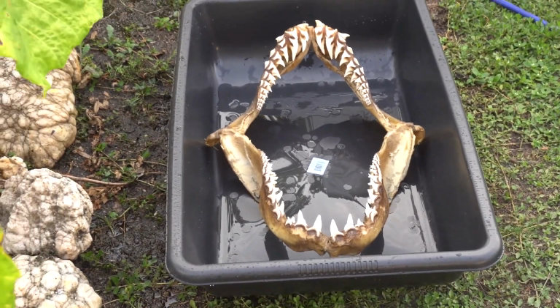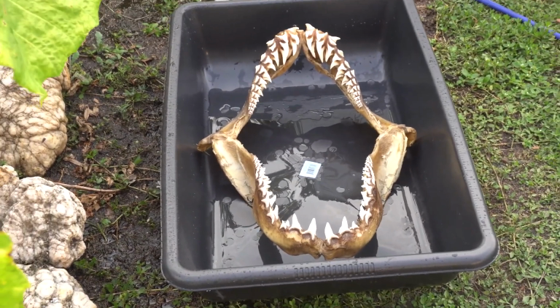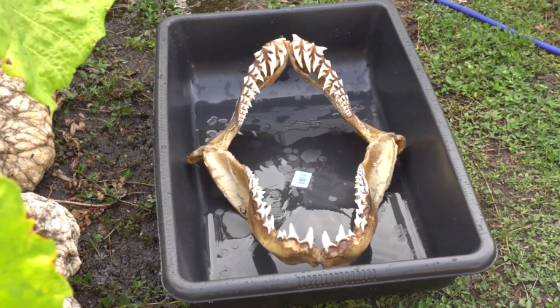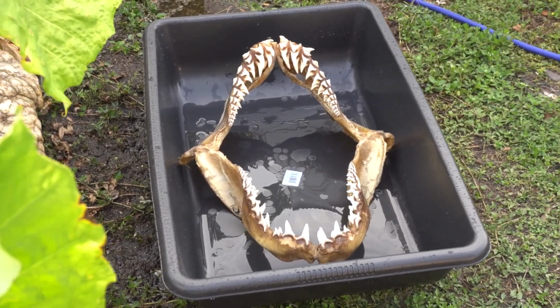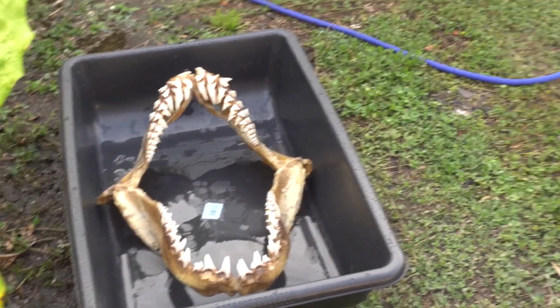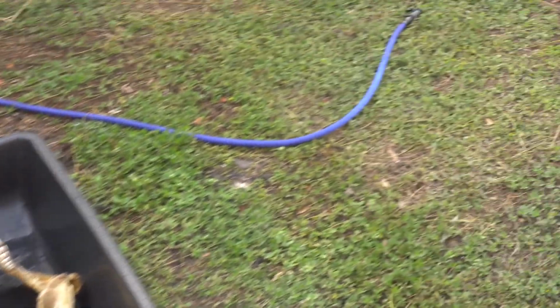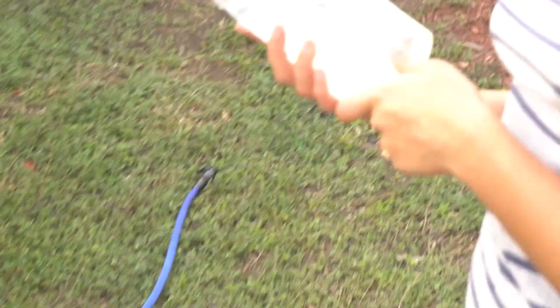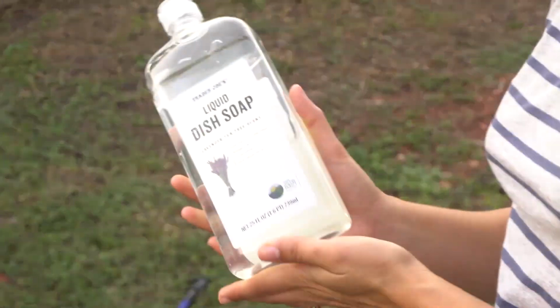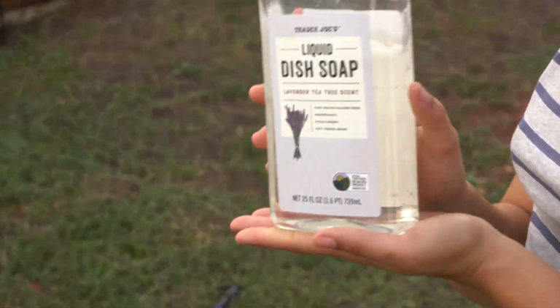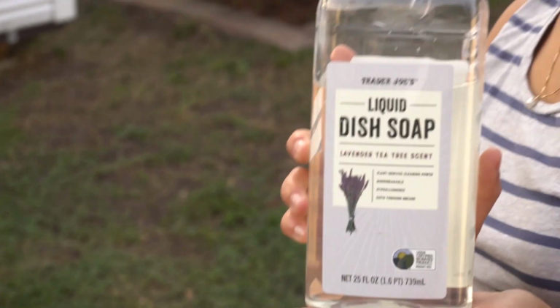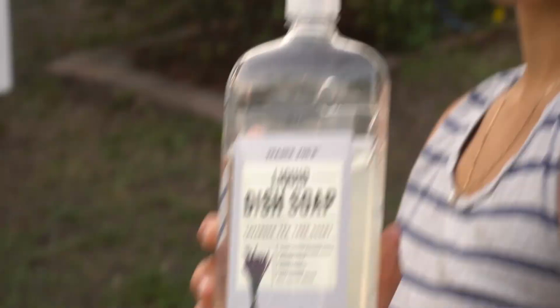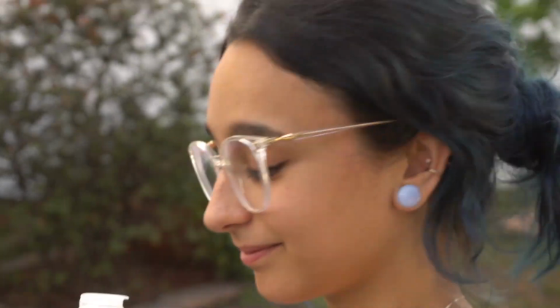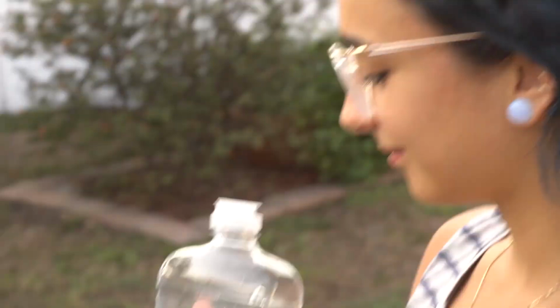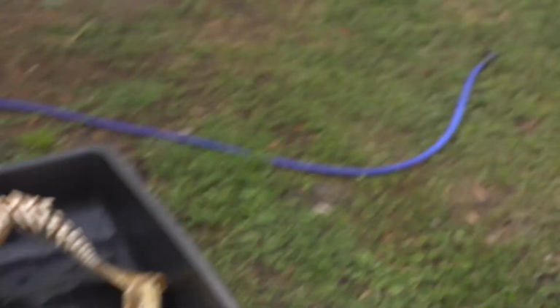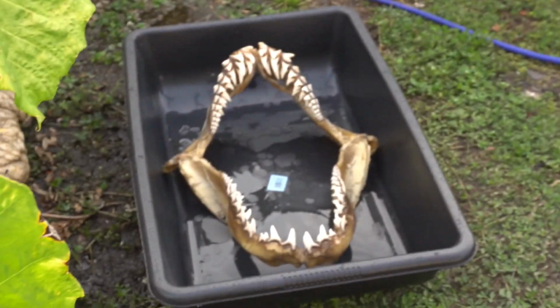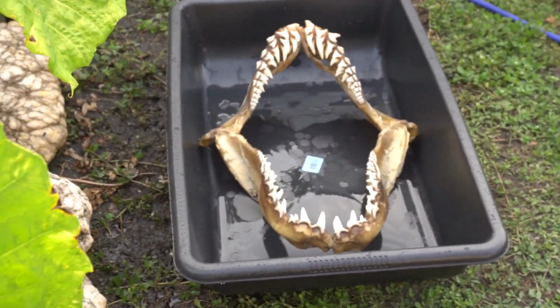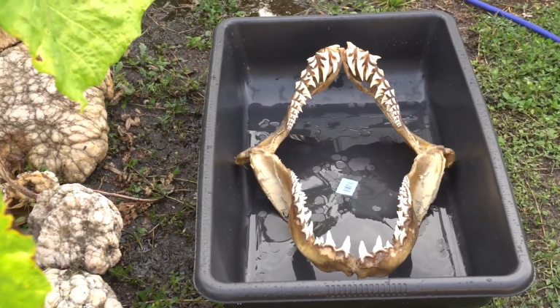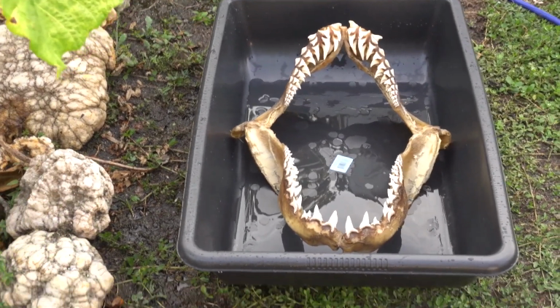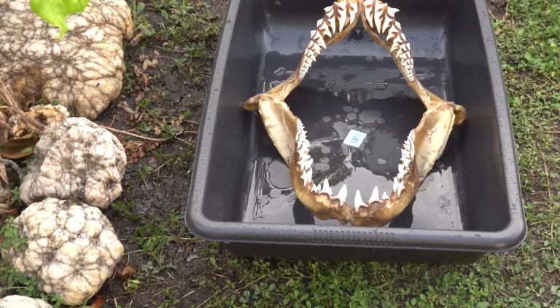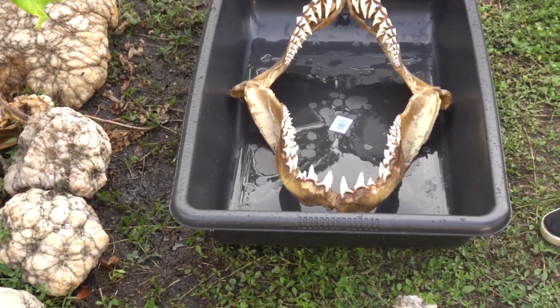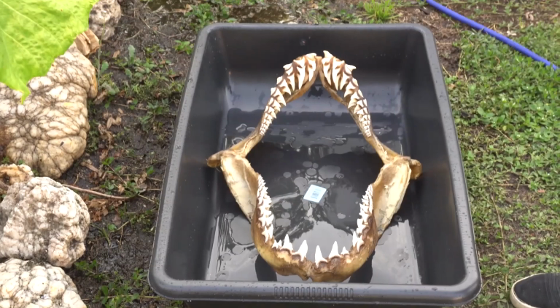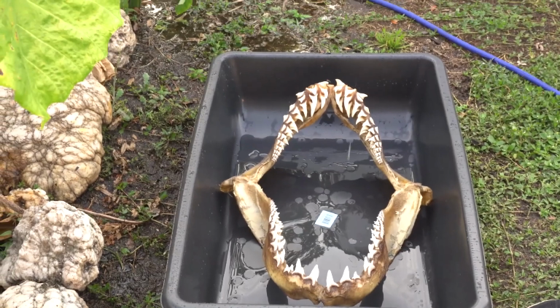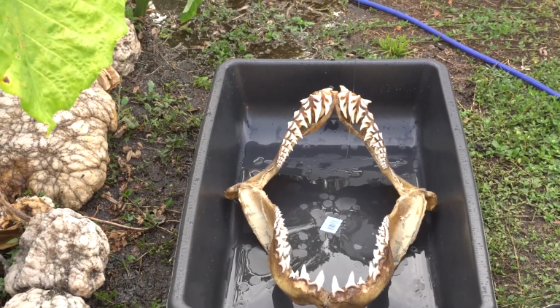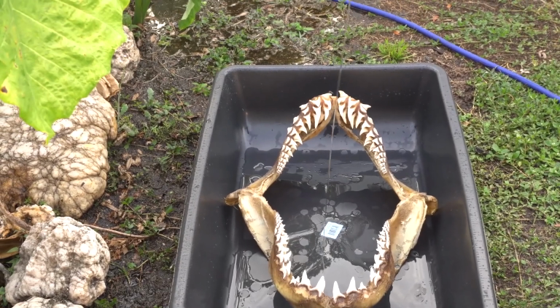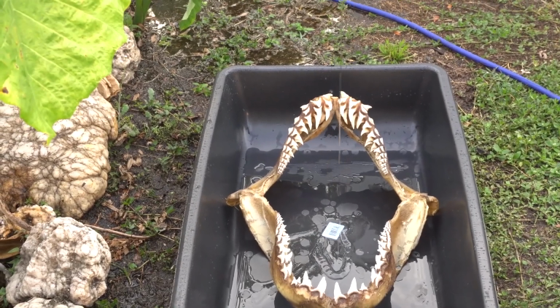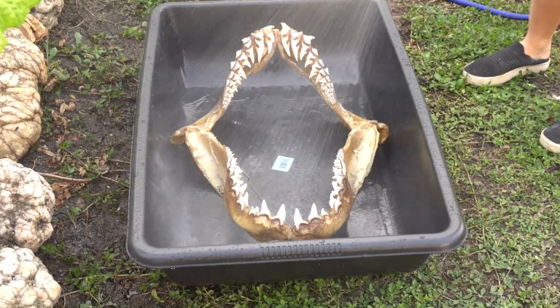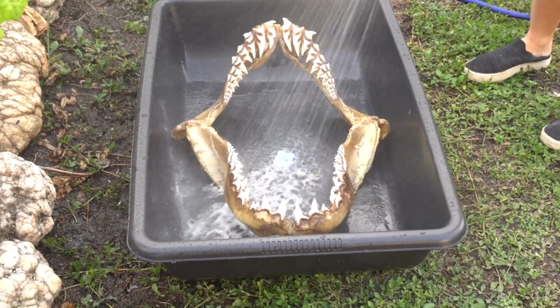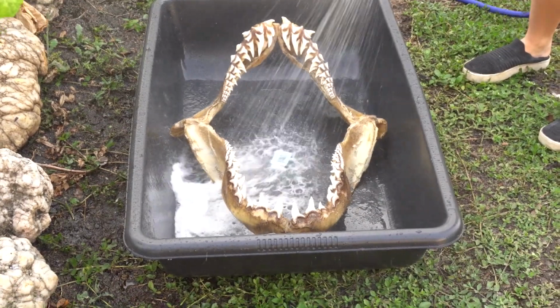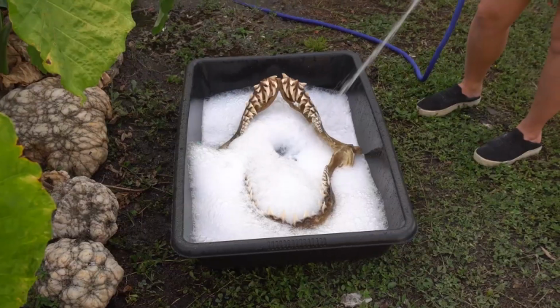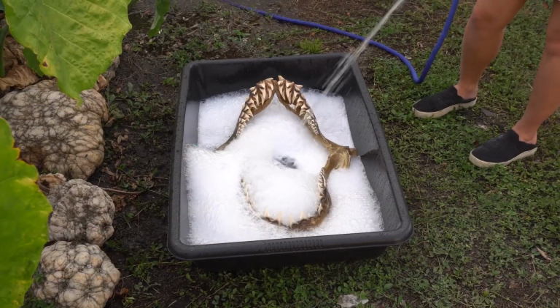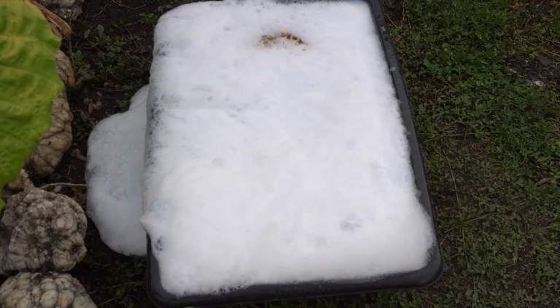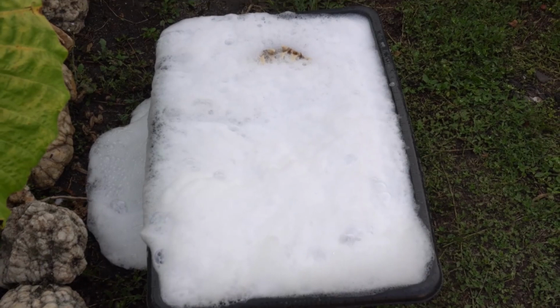The jaw ended up having a ton of grease still left over in it because it was improperly dried last time. So we're going to go ahead and put some soap in there, and hopefully that will be able to absorb some of the grease so we don't have that issue in the future. All right, three more days.